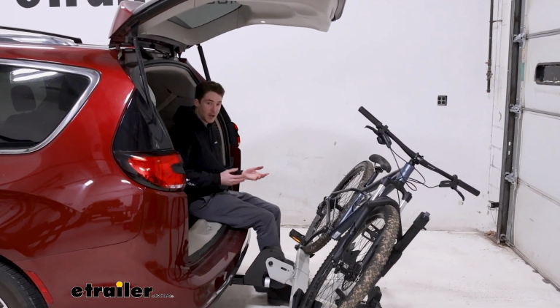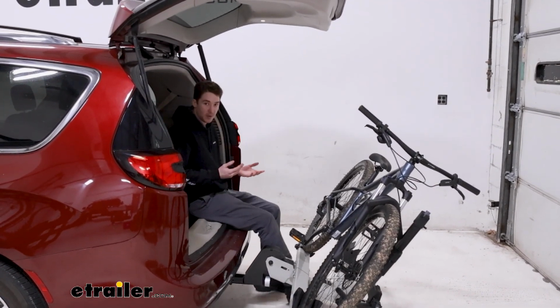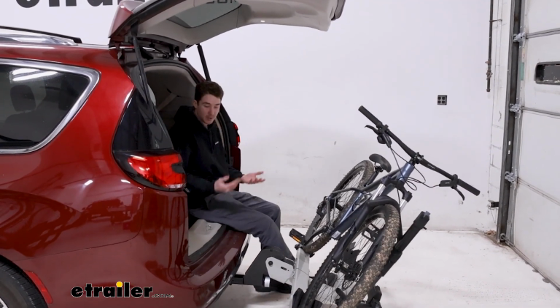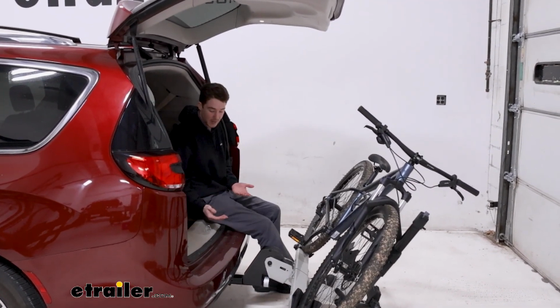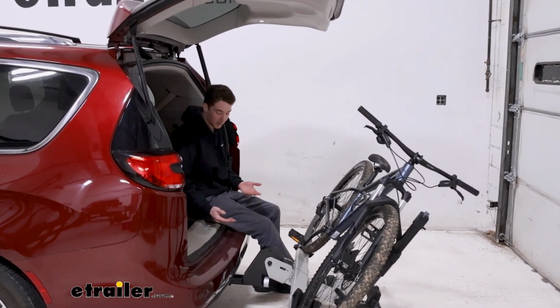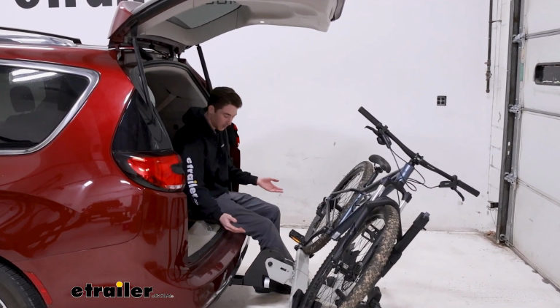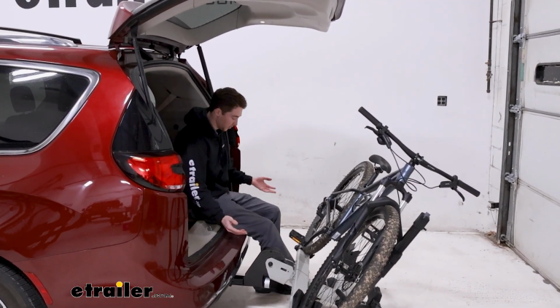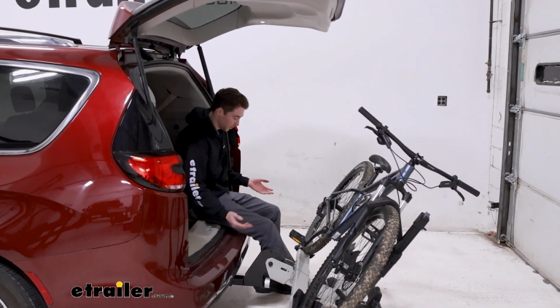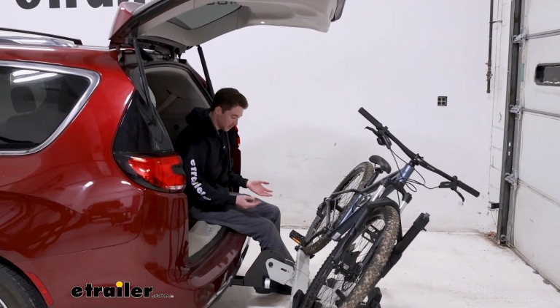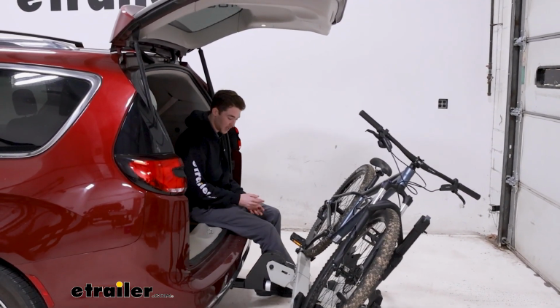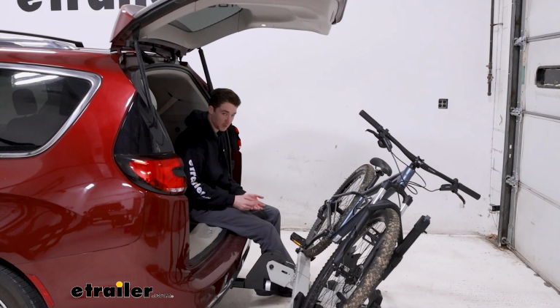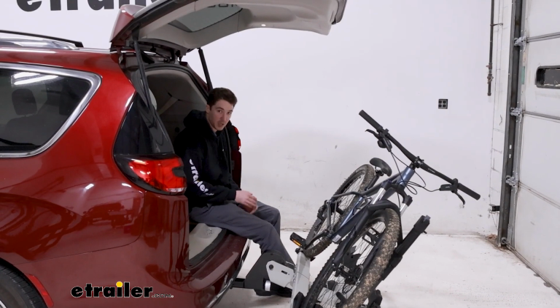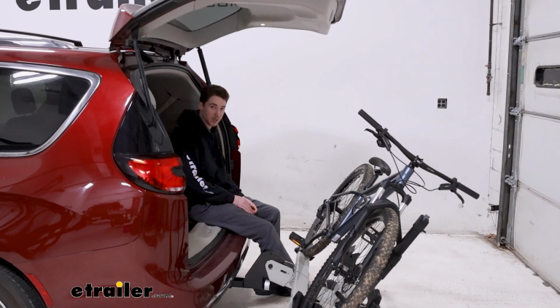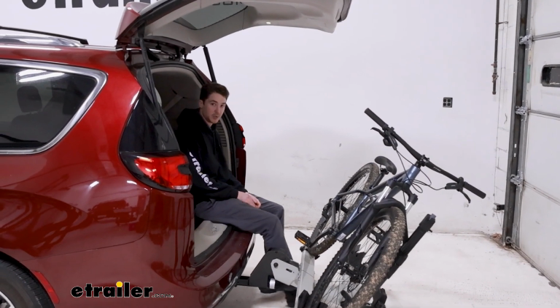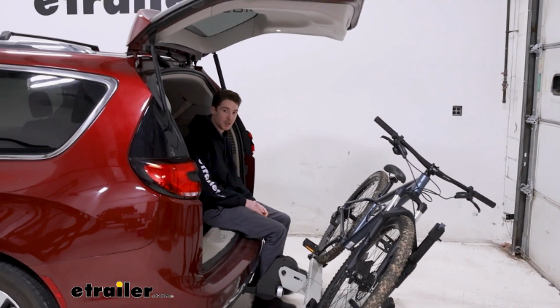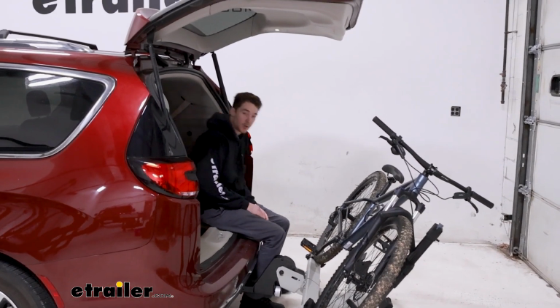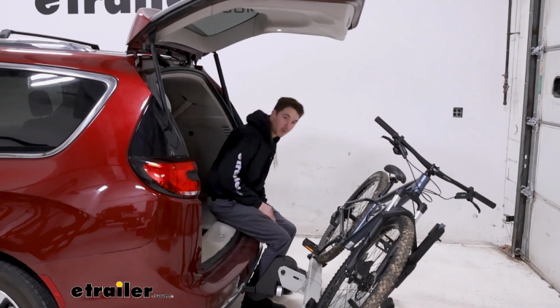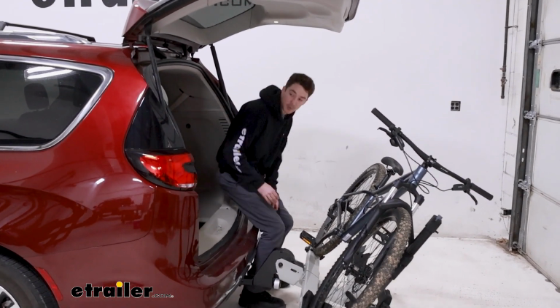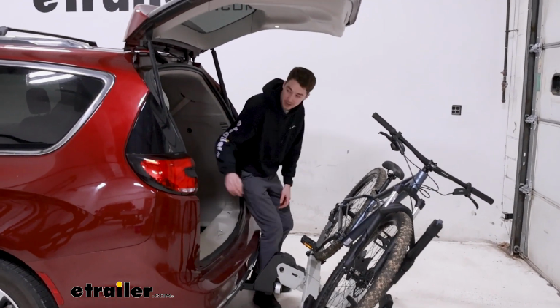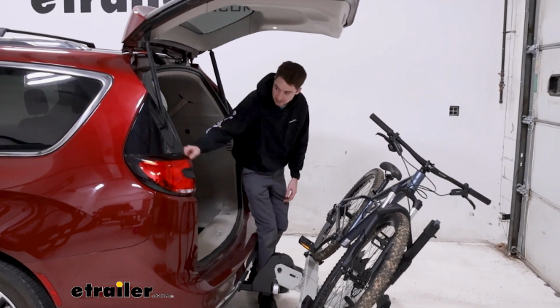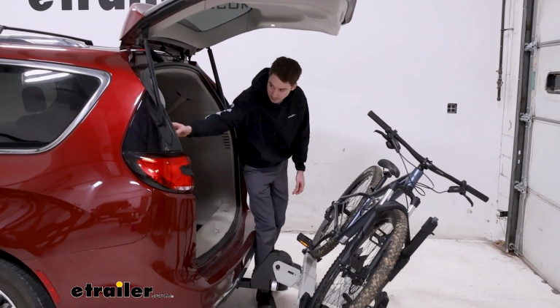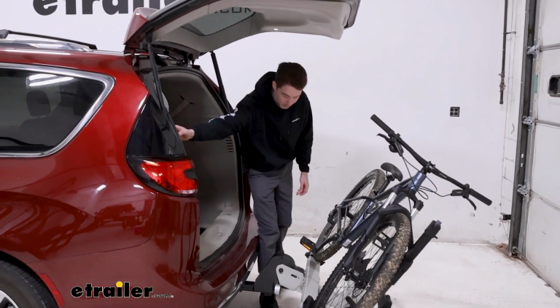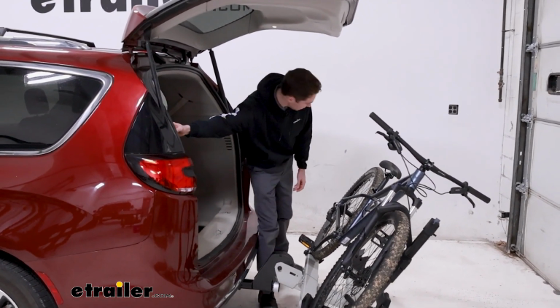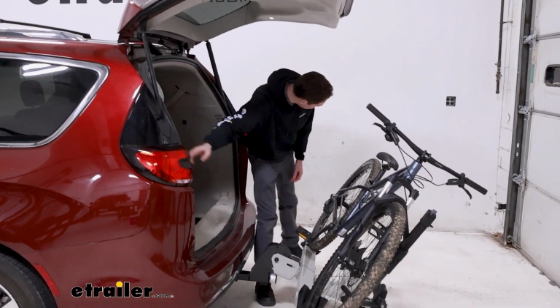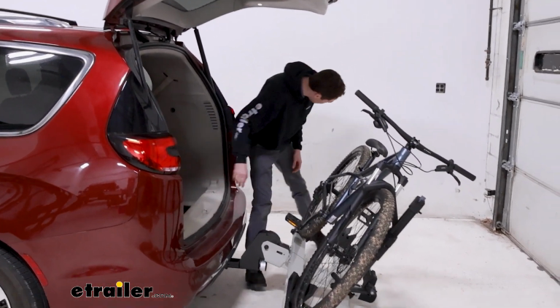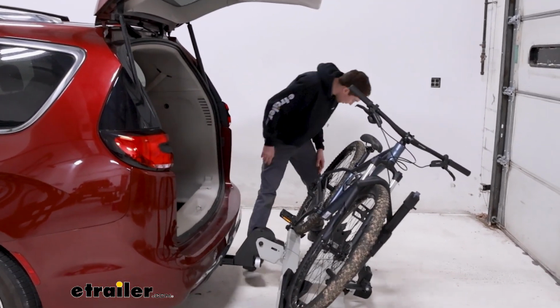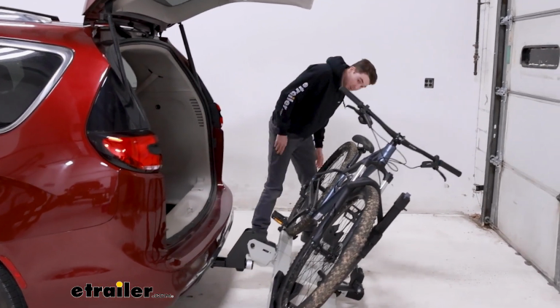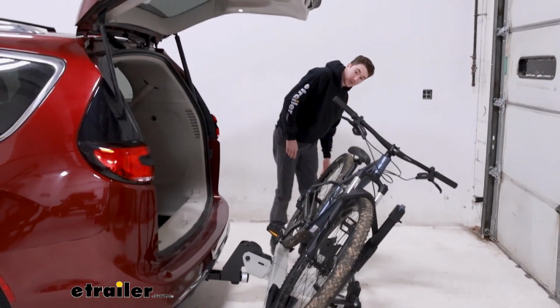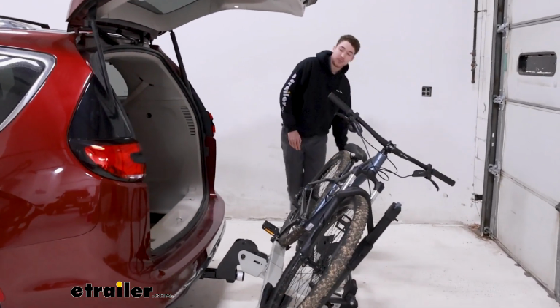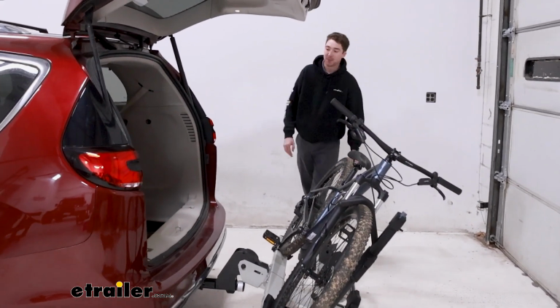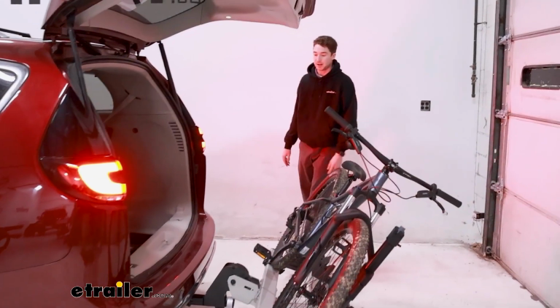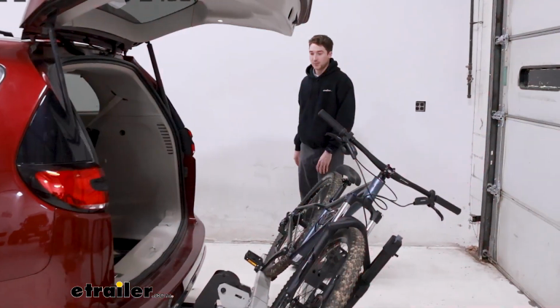Now that I'm back here, I have plenty of room if I wanted to sit down, change my shoes, or grab whatever I needed for my ride with plenty of room.